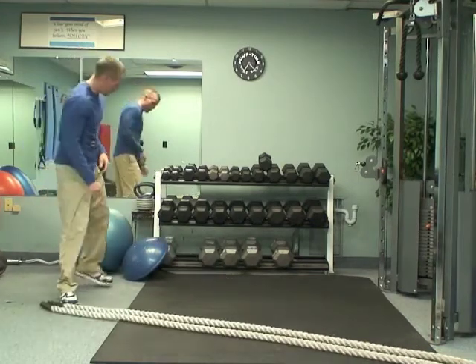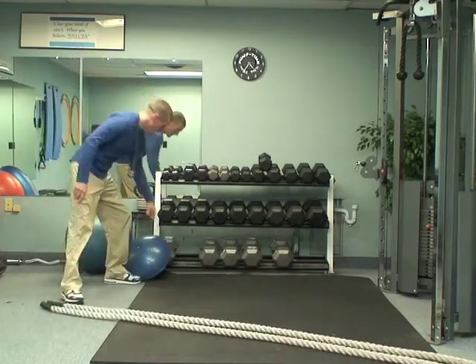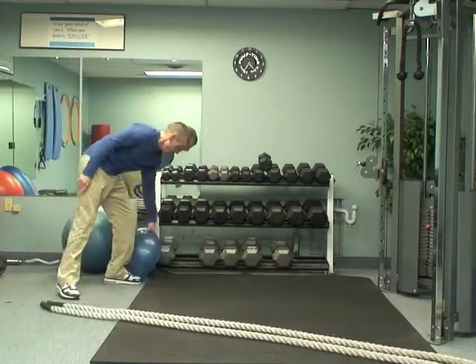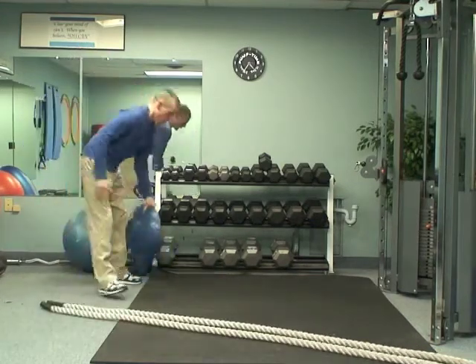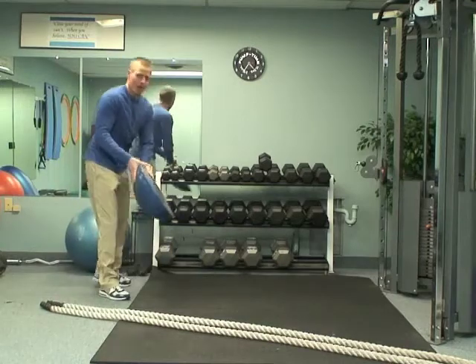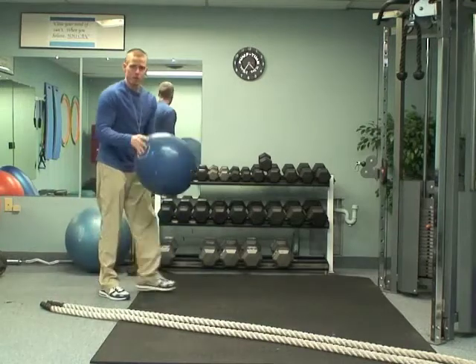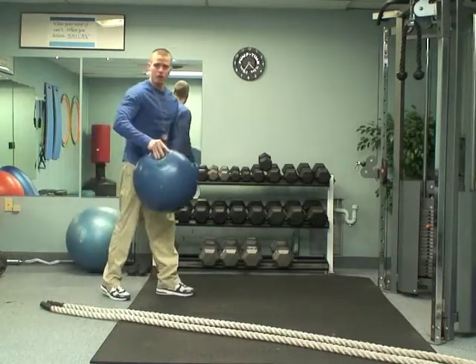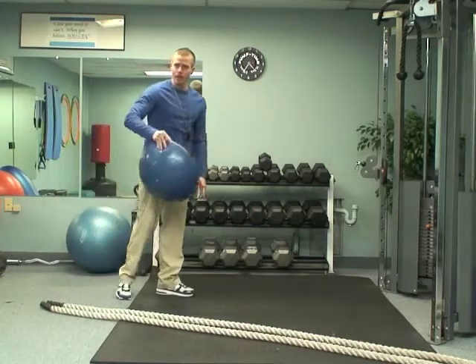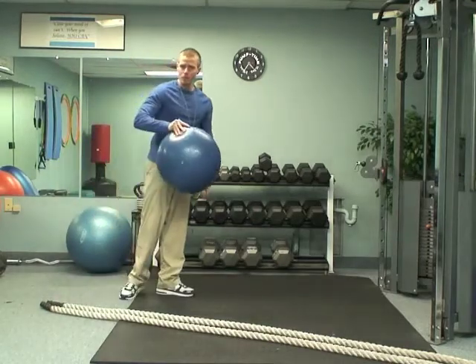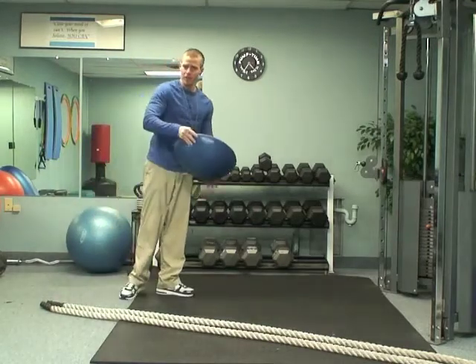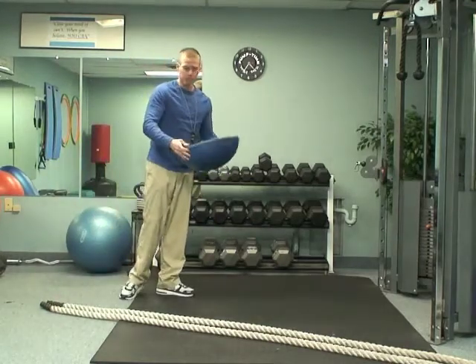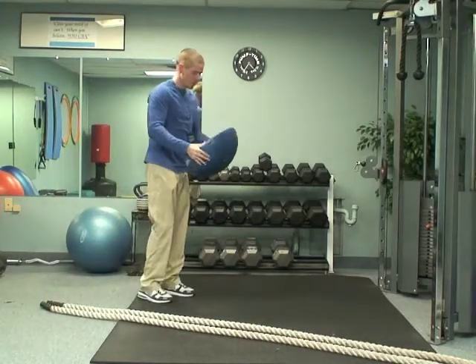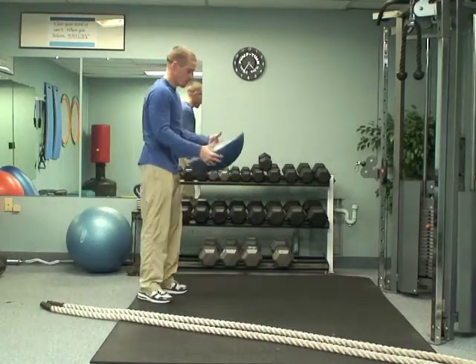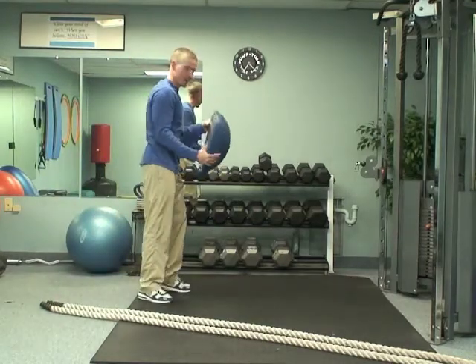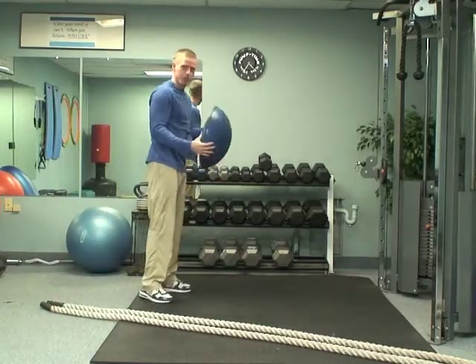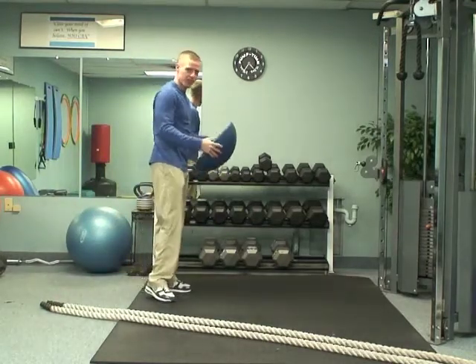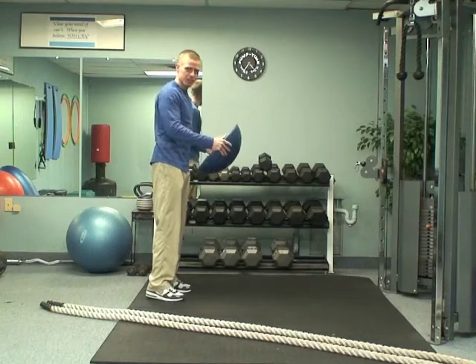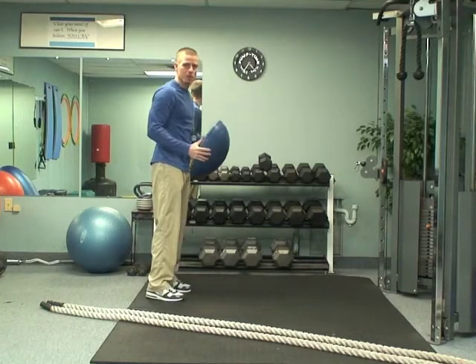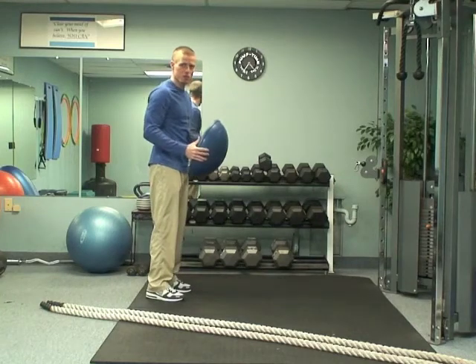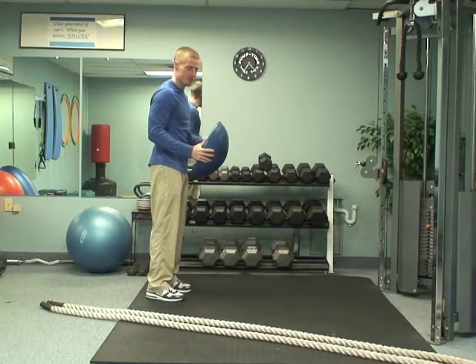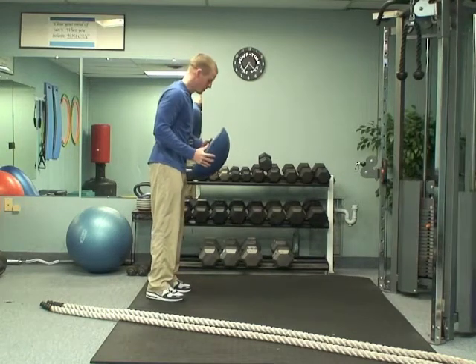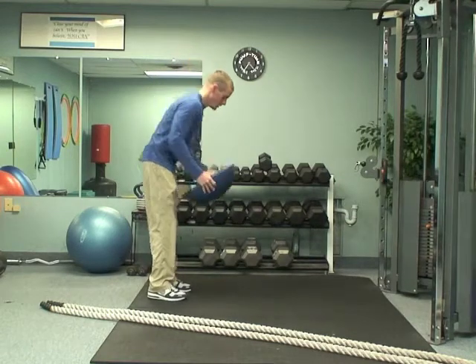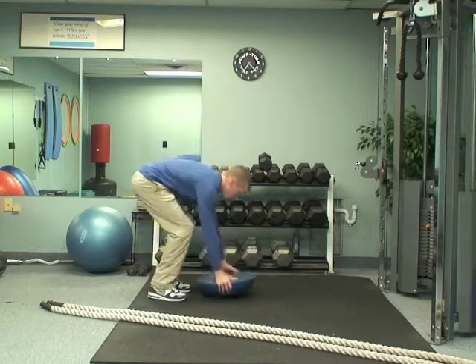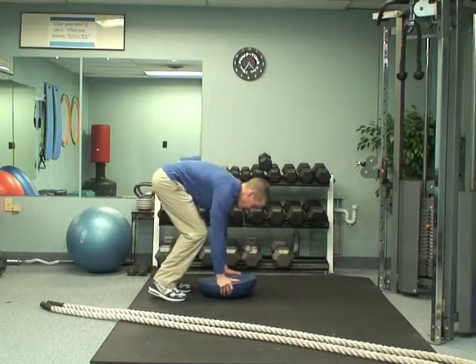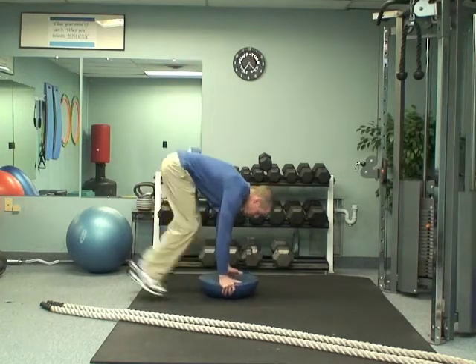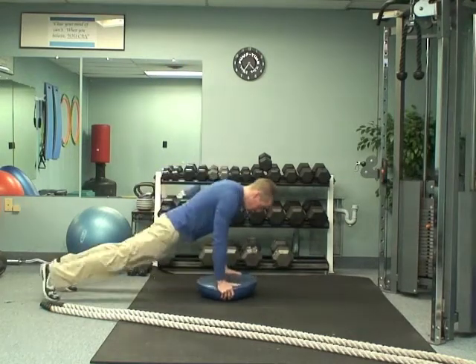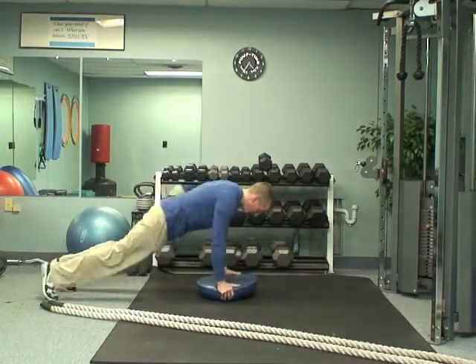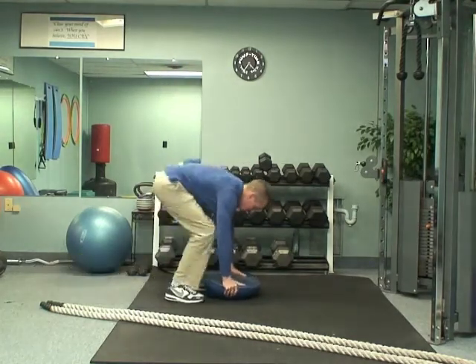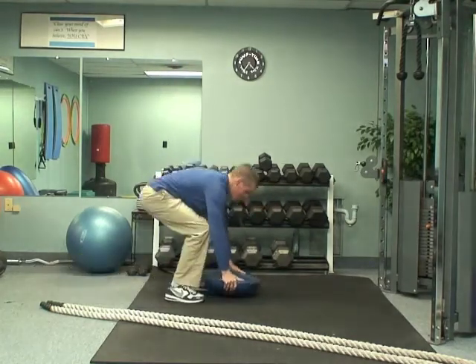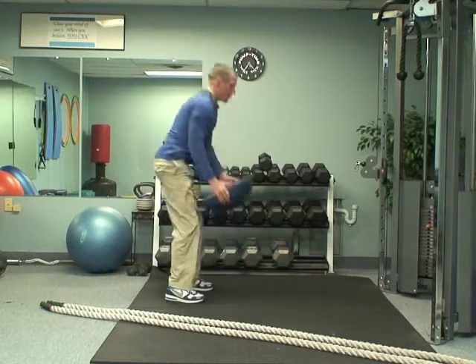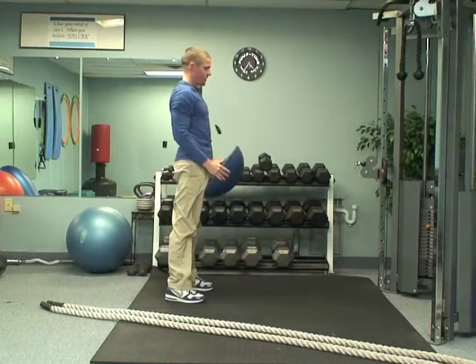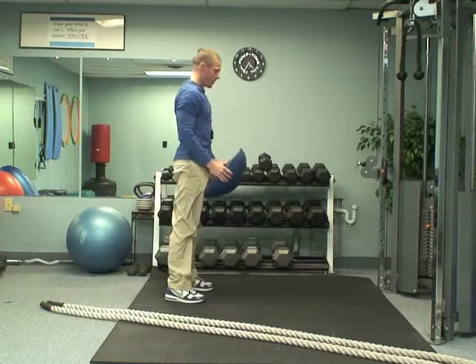After that, I want you to grab the Bosu ball. If you don't have the Bosu ball, you actually don't need it for these, but I like doing them with it — it takes a little bit of pressure off the wrists. So you're going to run down, kick your feet out, stand back up, stand up tall.